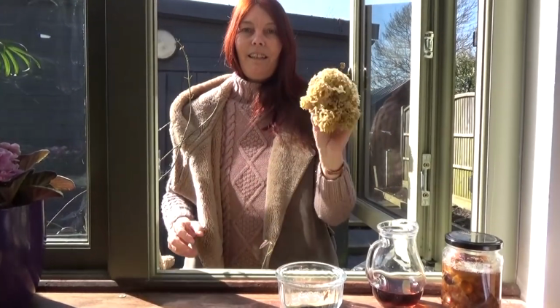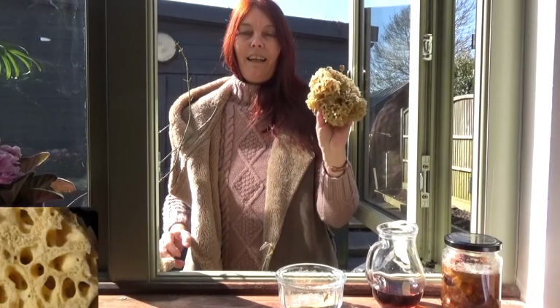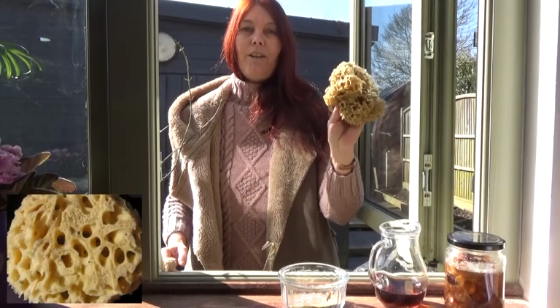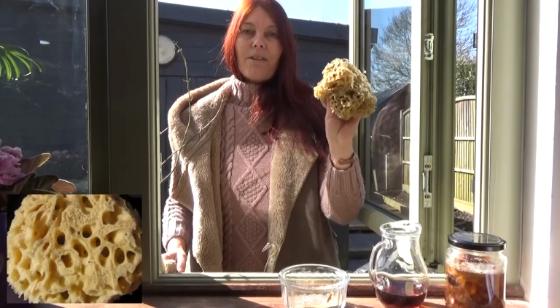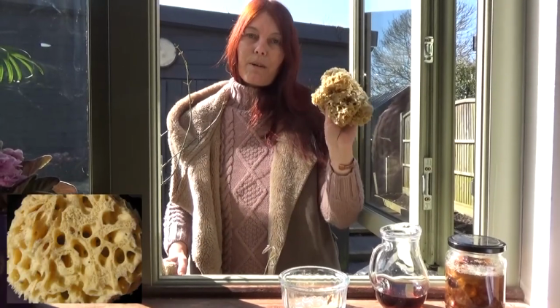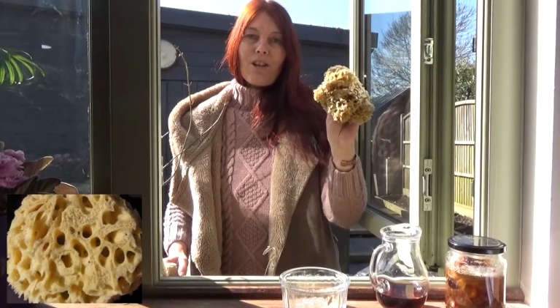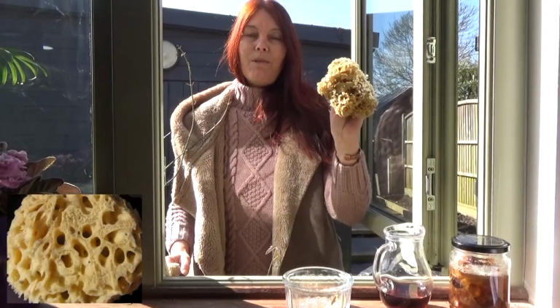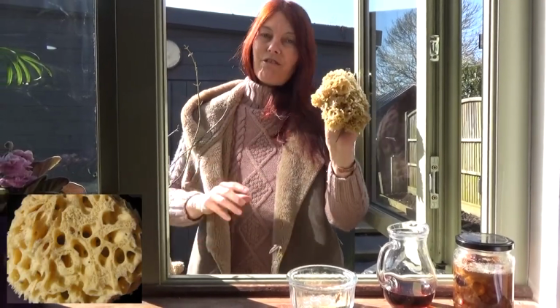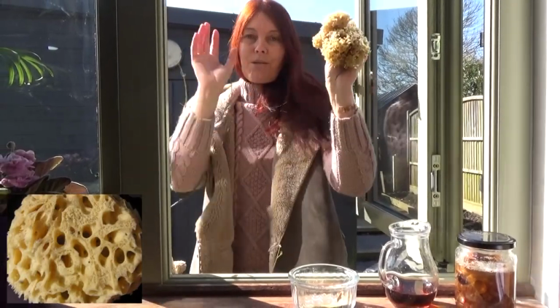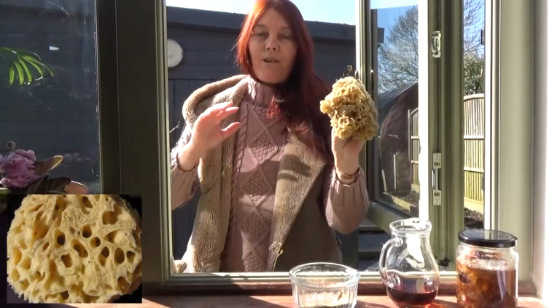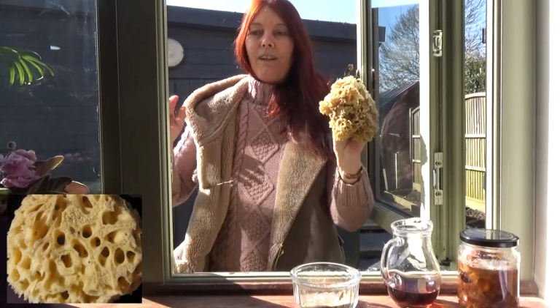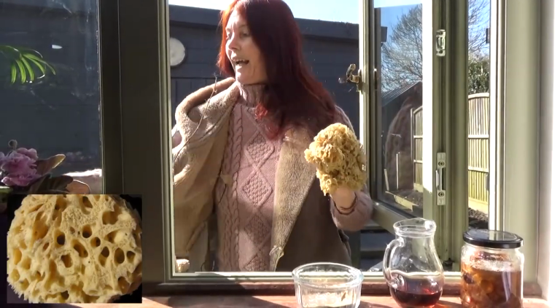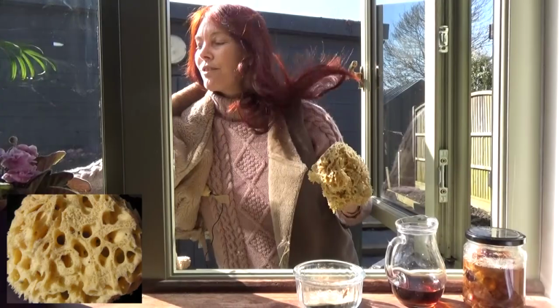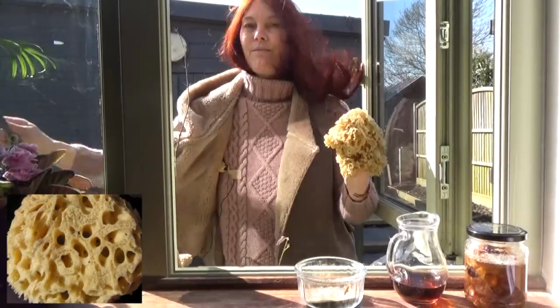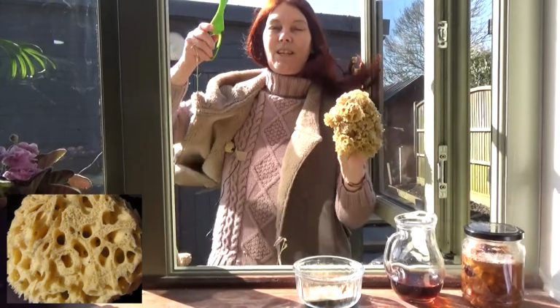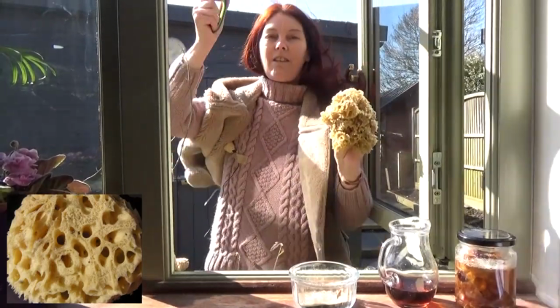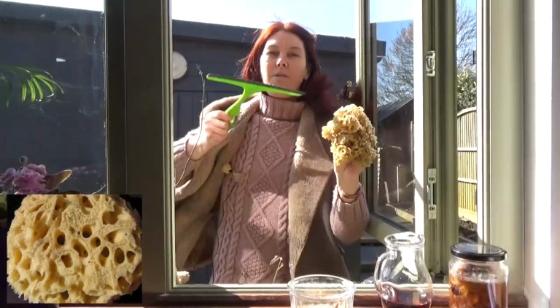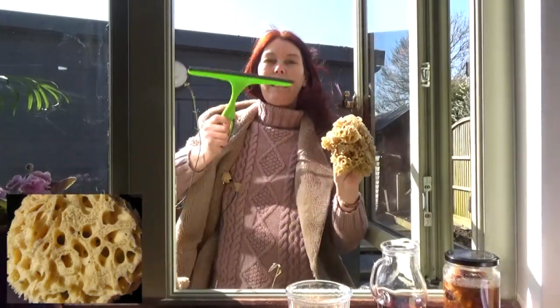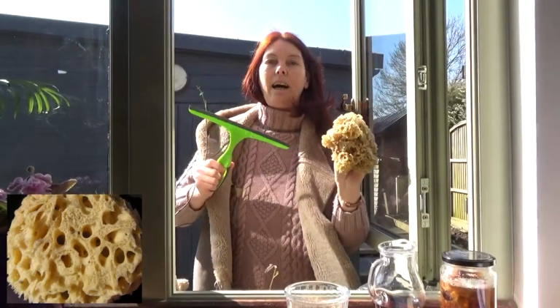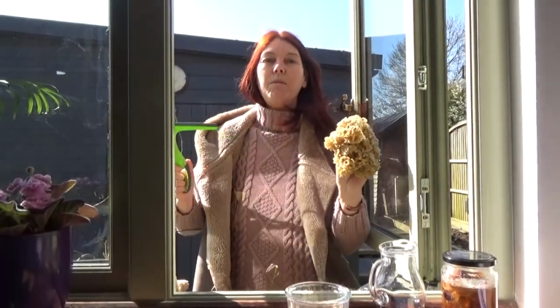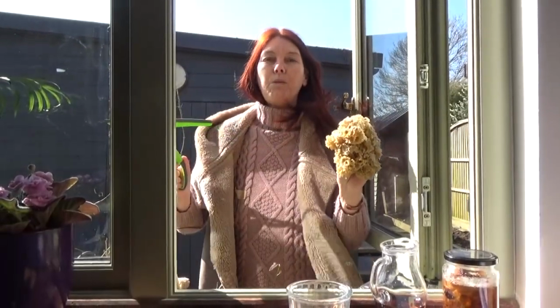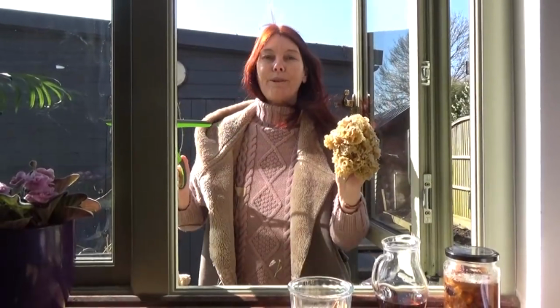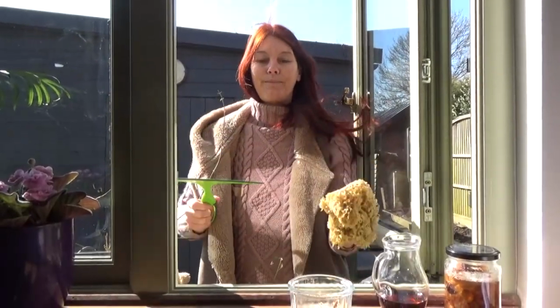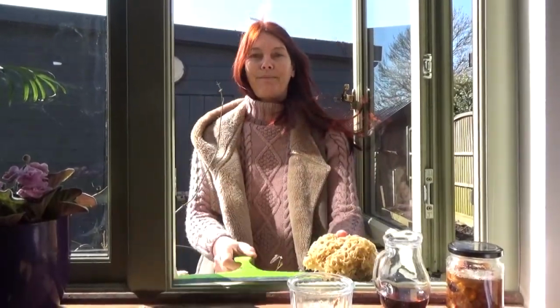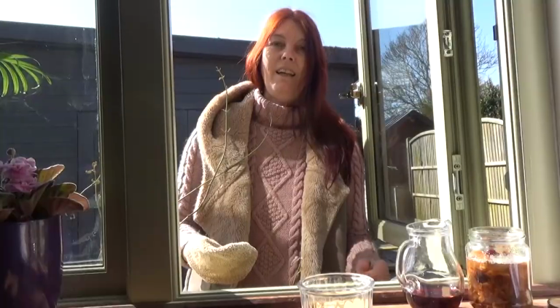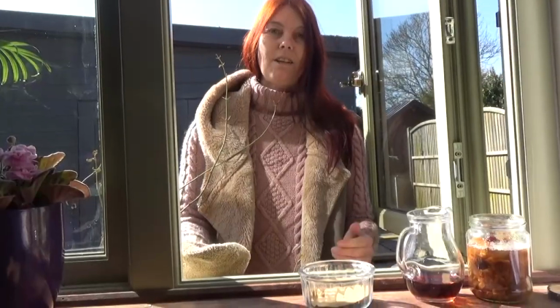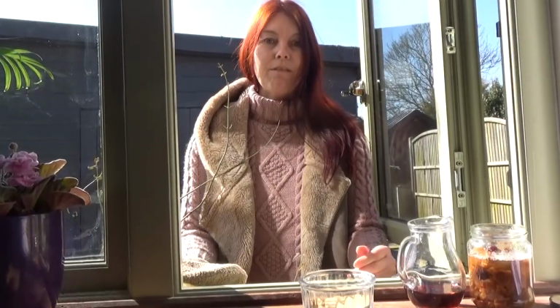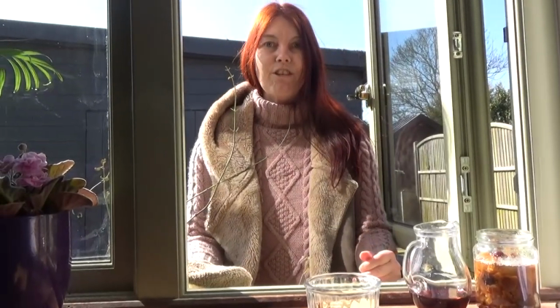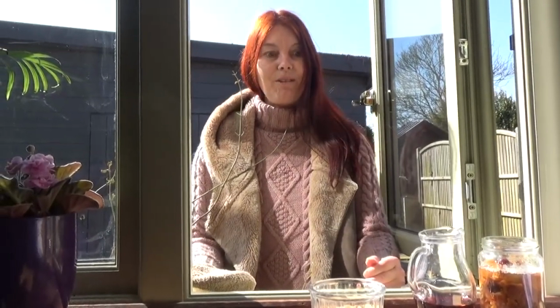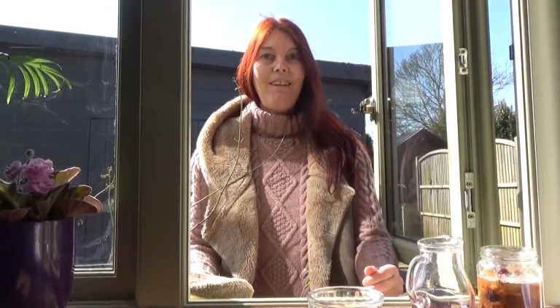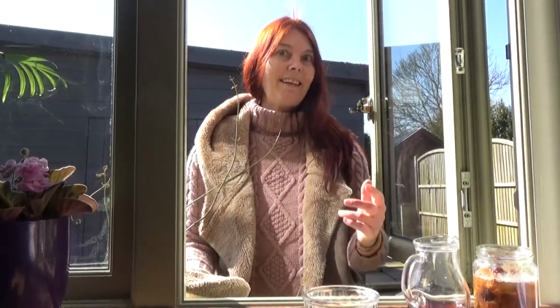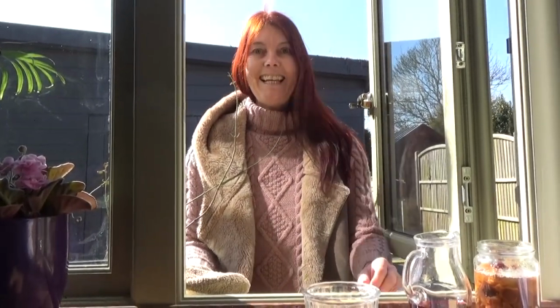And then I'll use a sponge to rinse all that off and a squeegee to quickly remove all the water. So without further ado let's get cleaning.